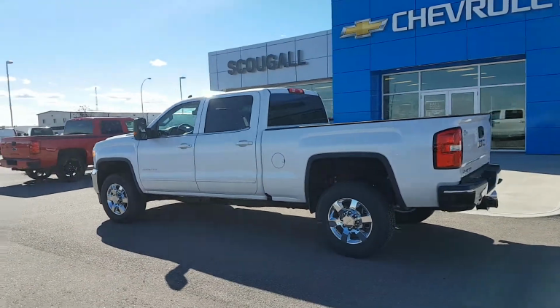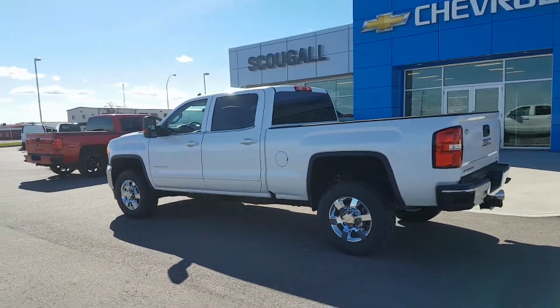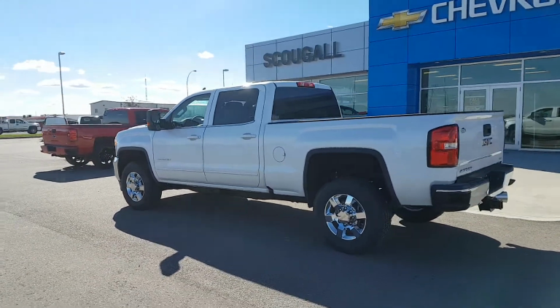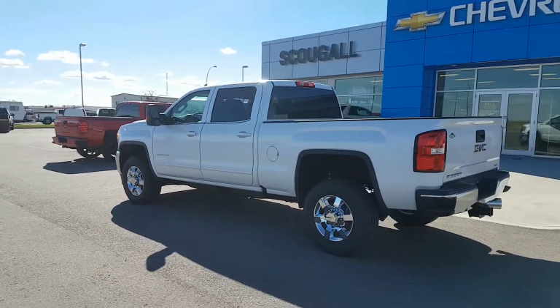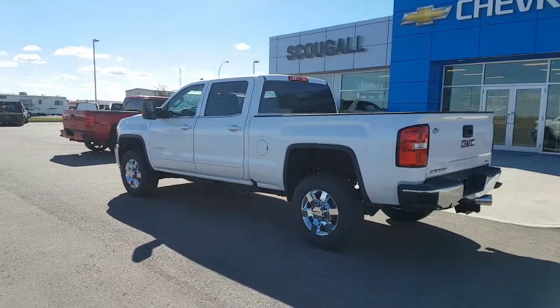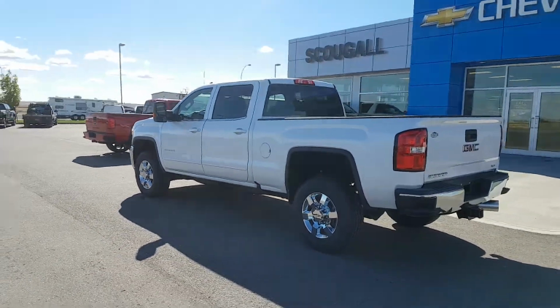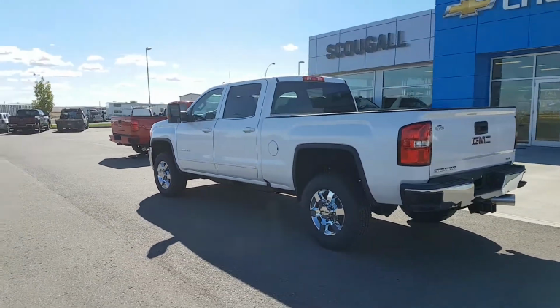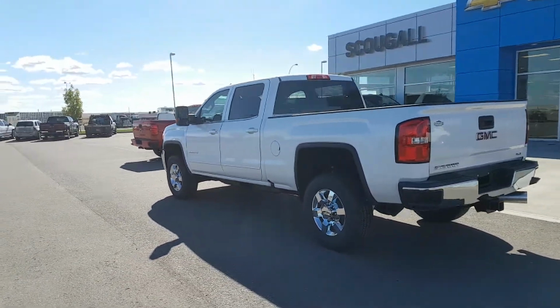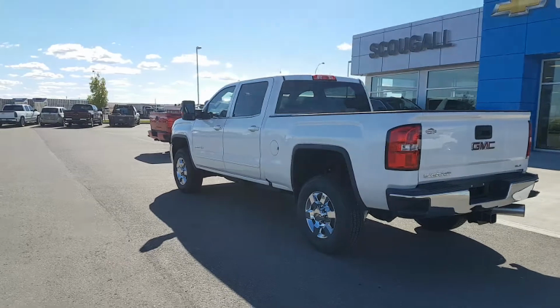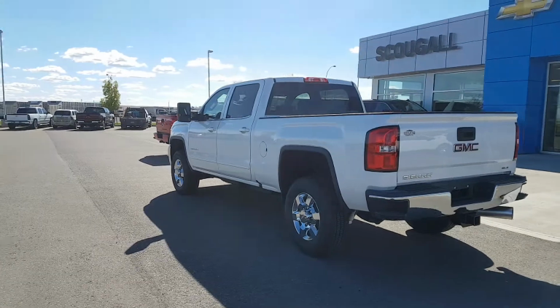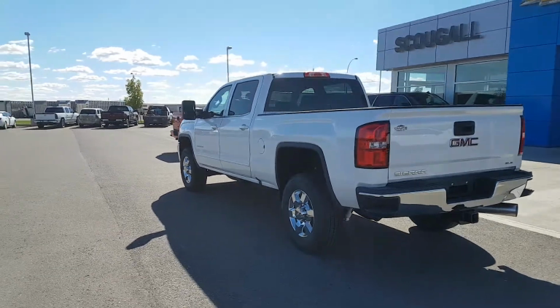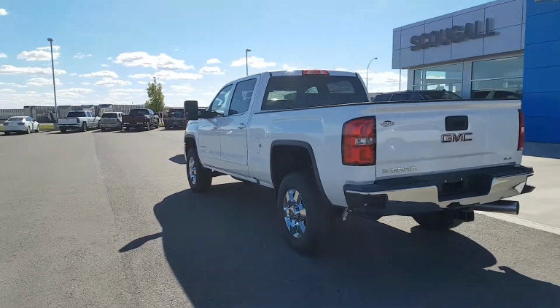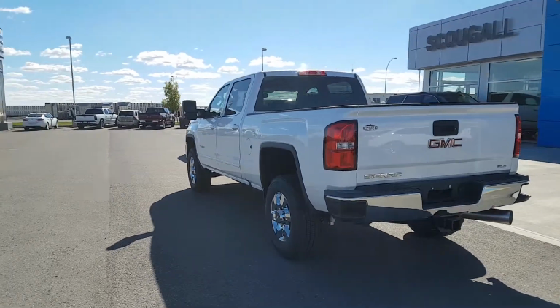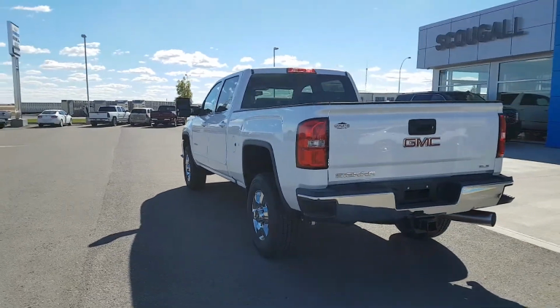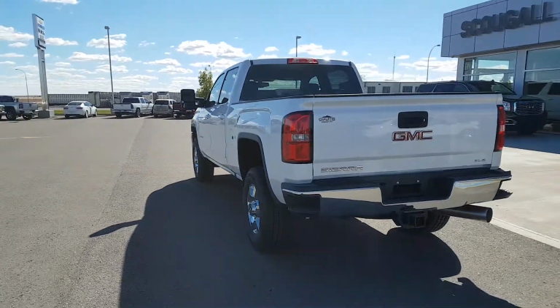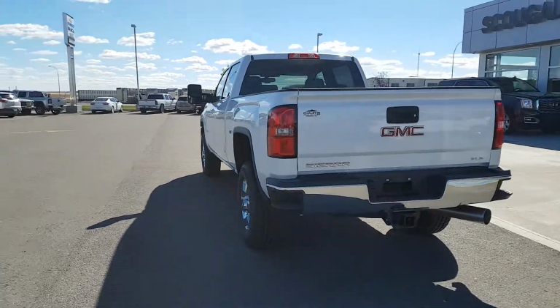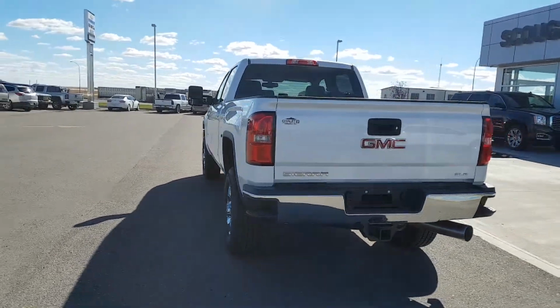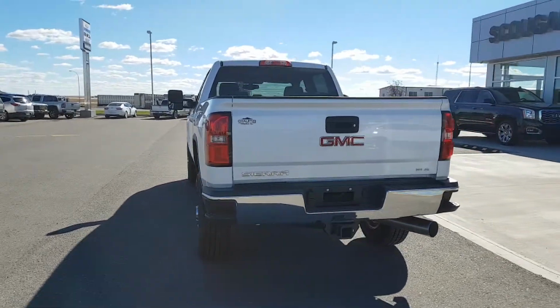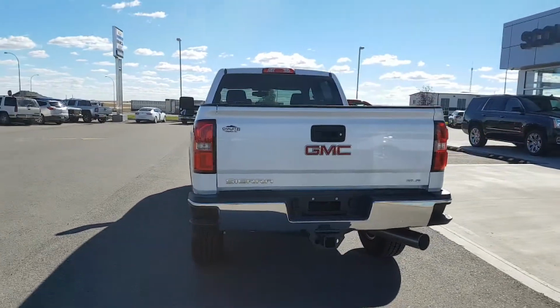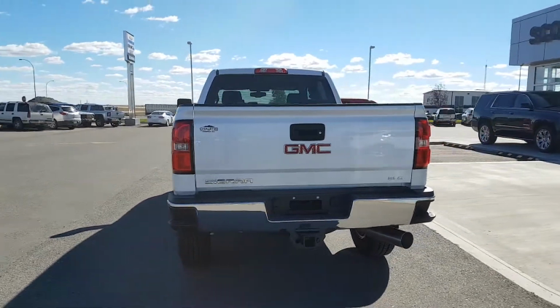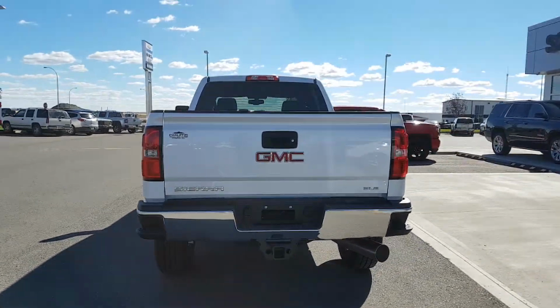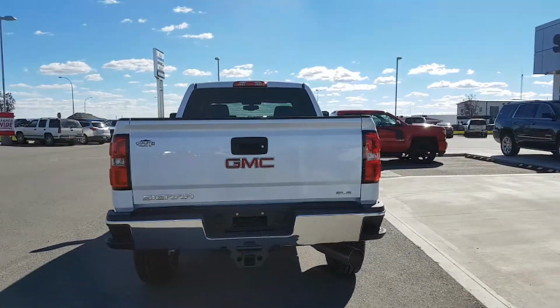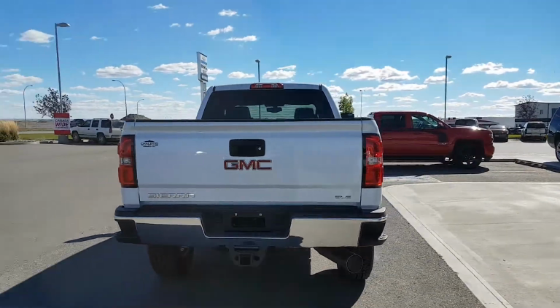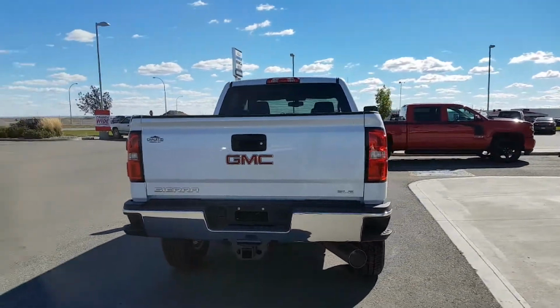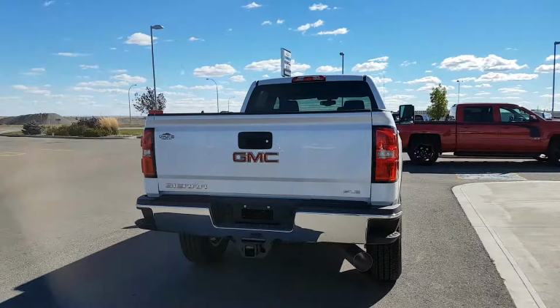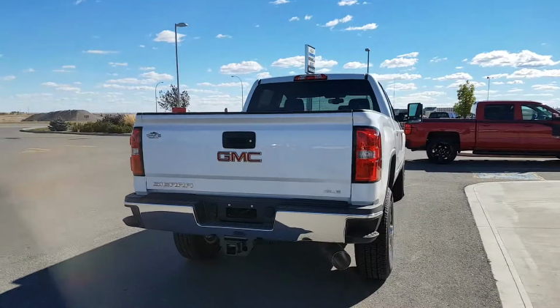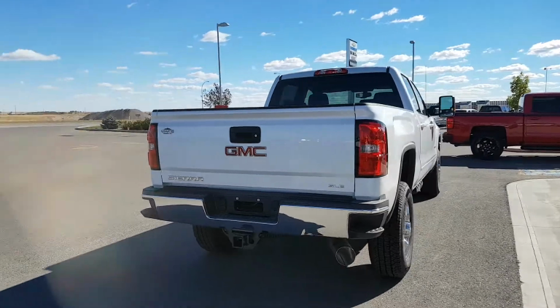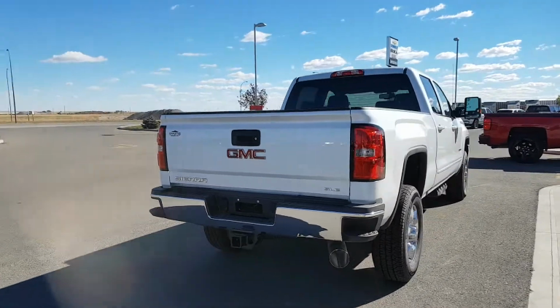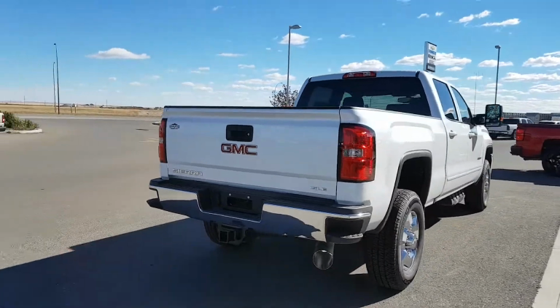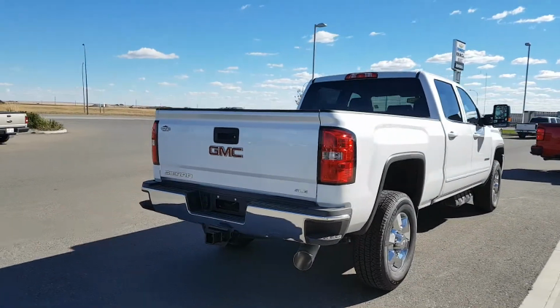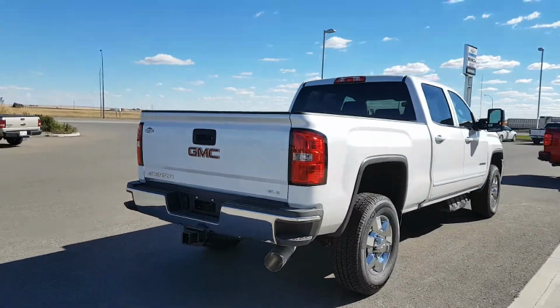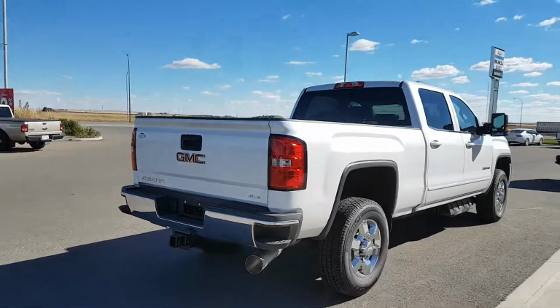This heavy duty Sierra is summit white in colour, regular size box with a 6.6 foot bed and spray-in bed liner. It's got chrome wheels and body-colour door handles.